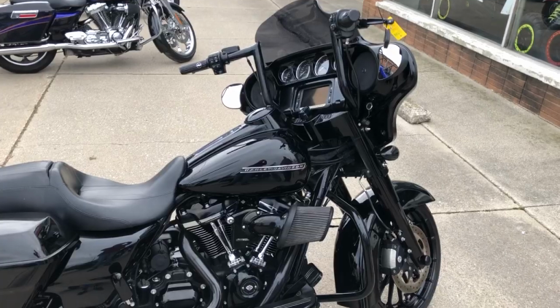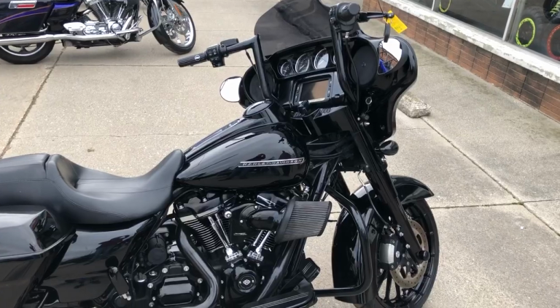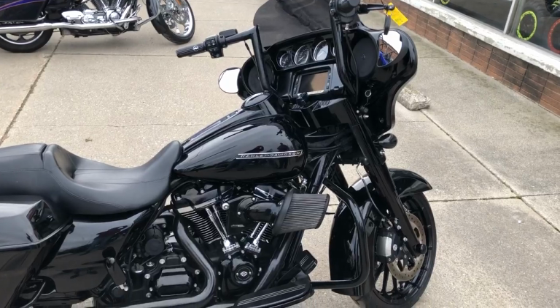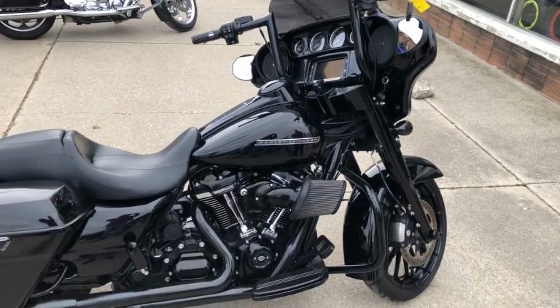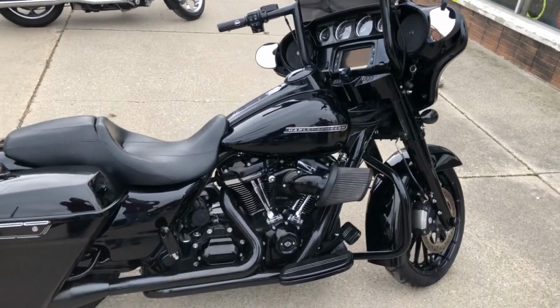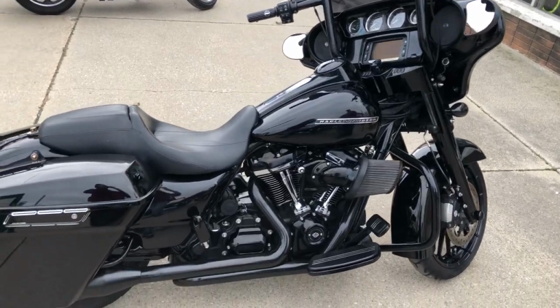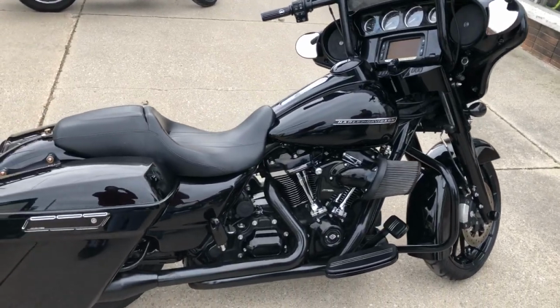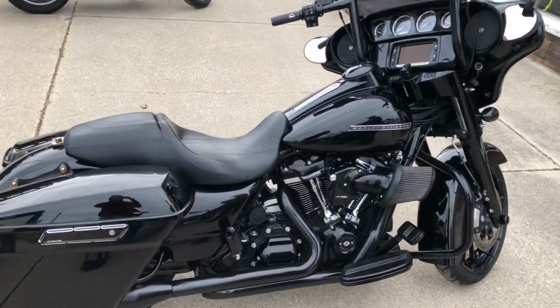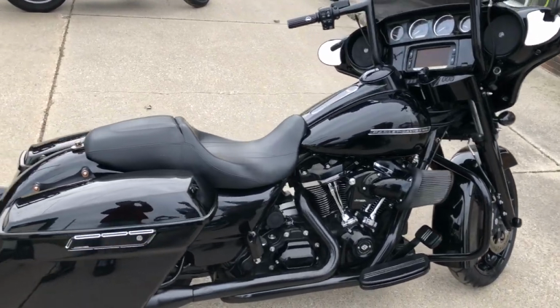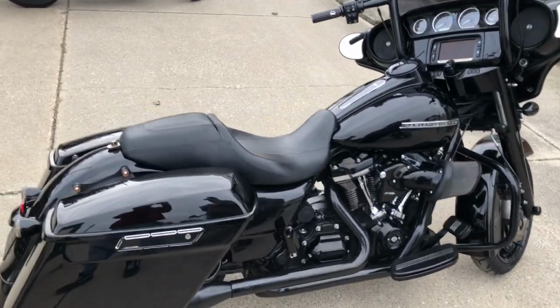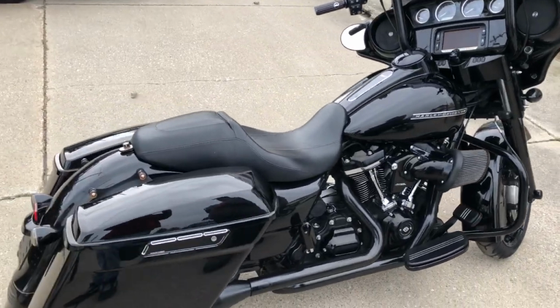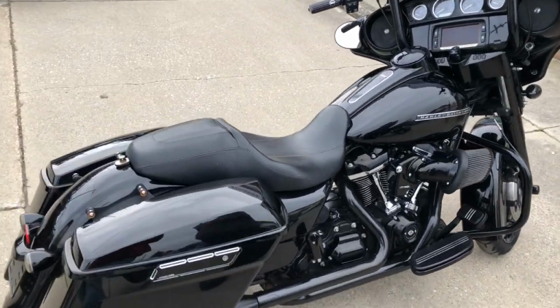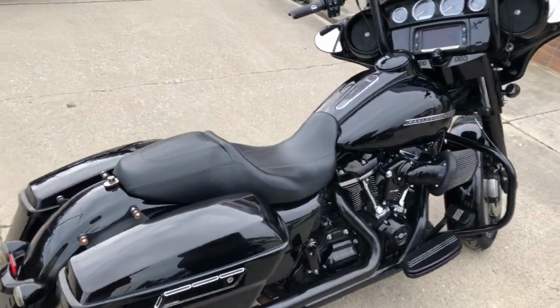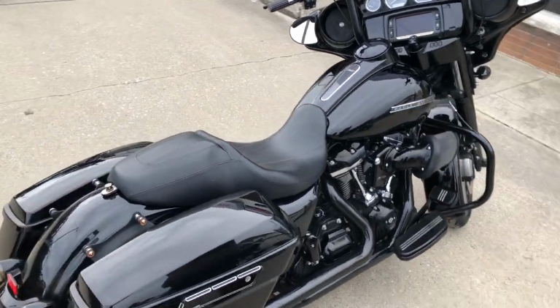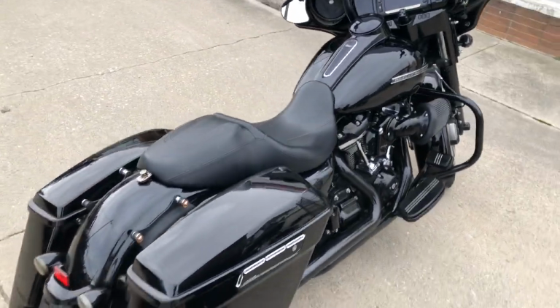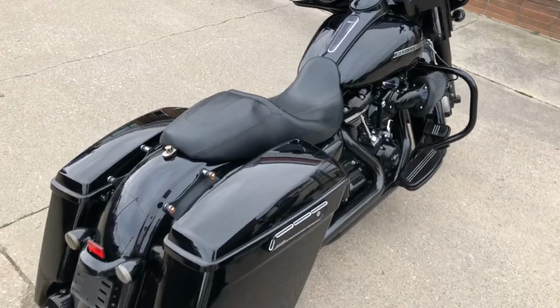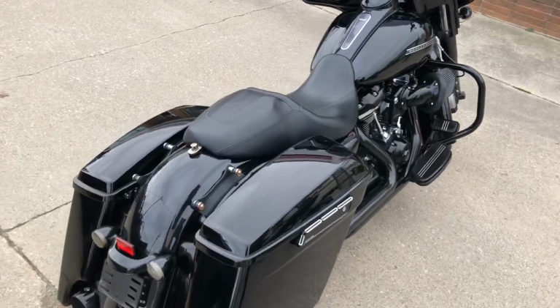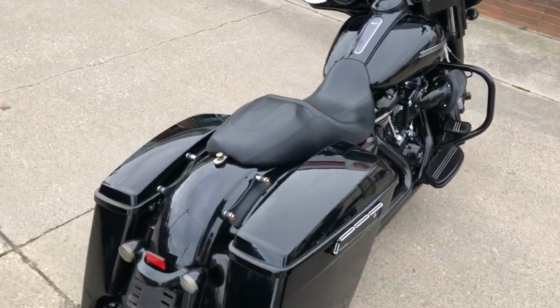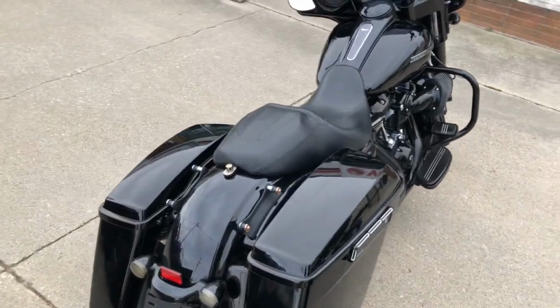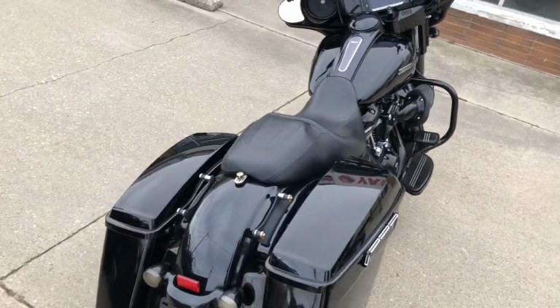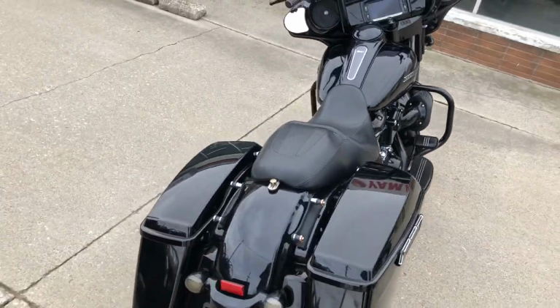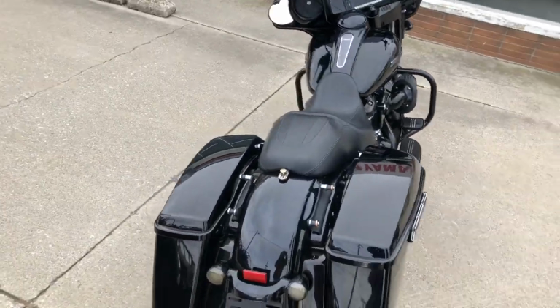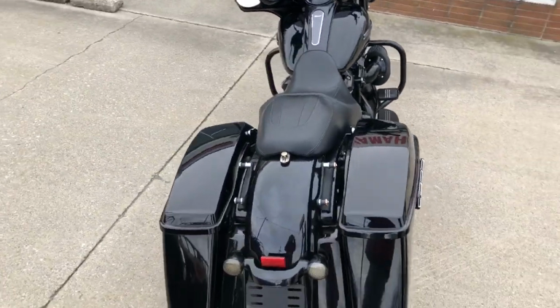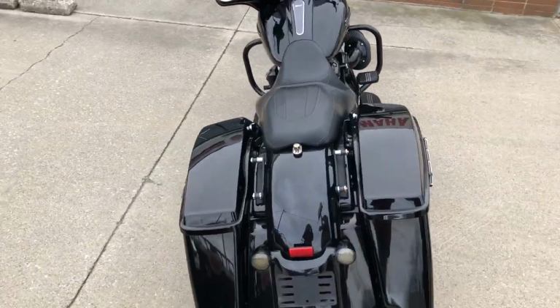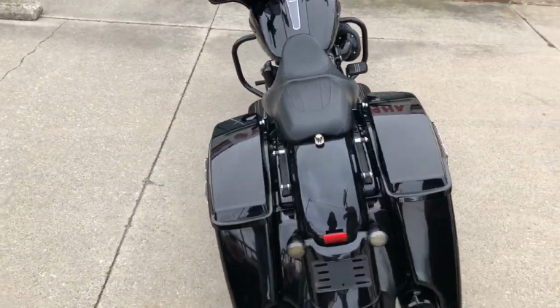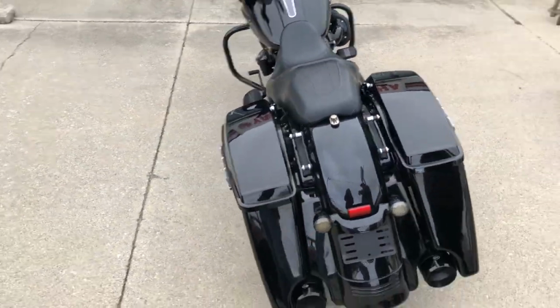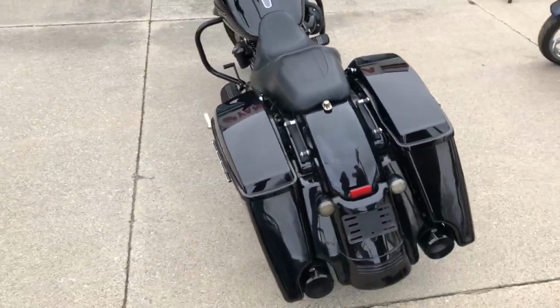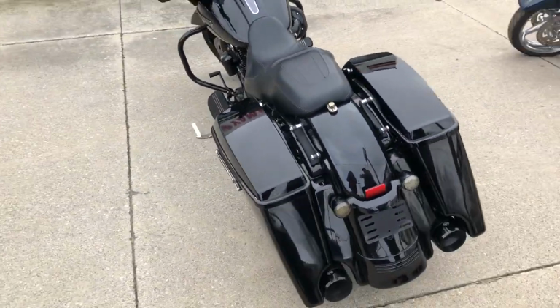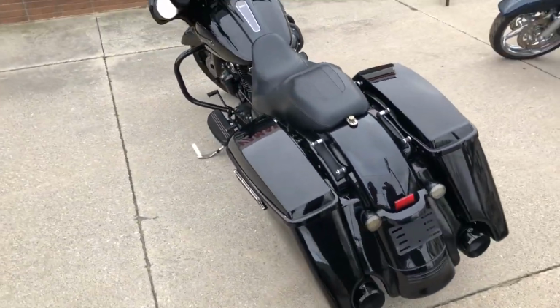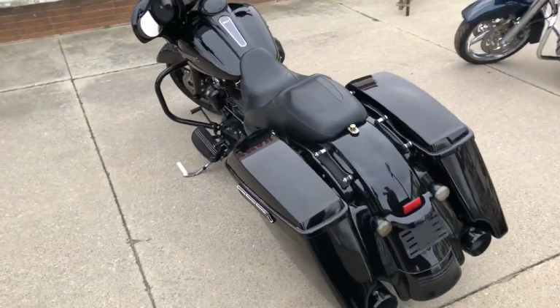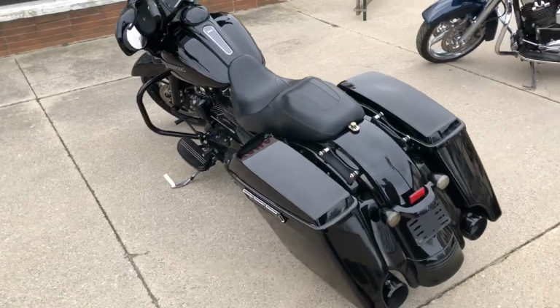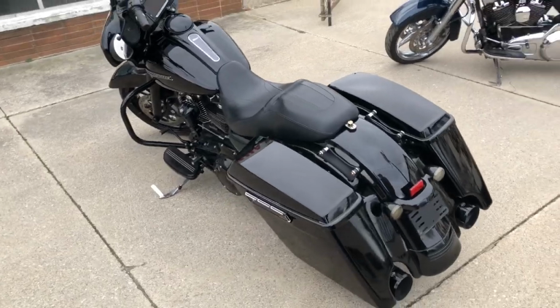Hey guys, approvalpowersports.com here doing some videos on some stuff that just rolled in. Check this one out — it's a 2018 Street Glide Special for sale, got over $2,000 in extras. It's a sharp one.